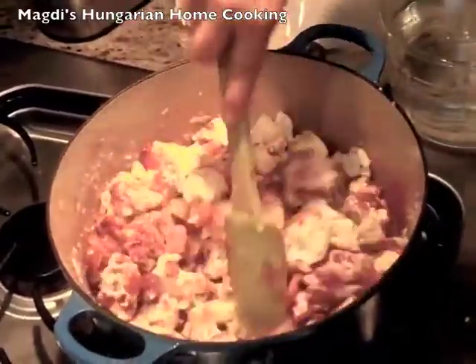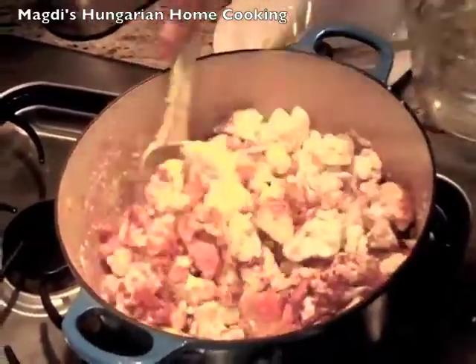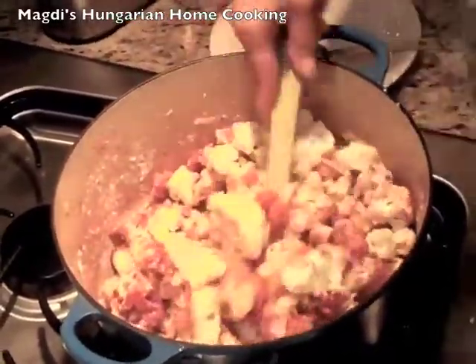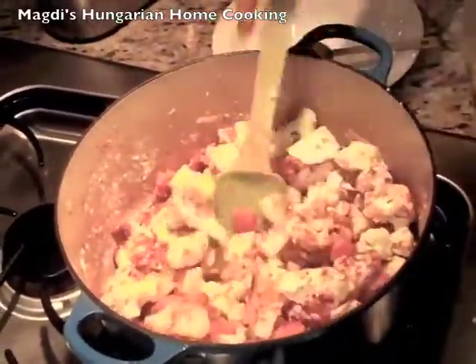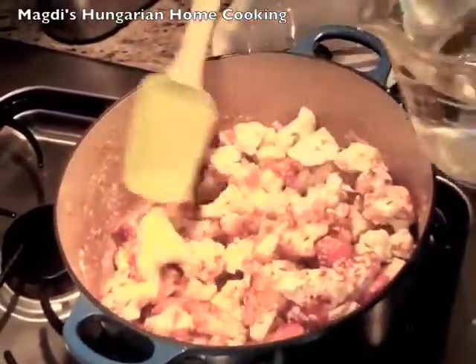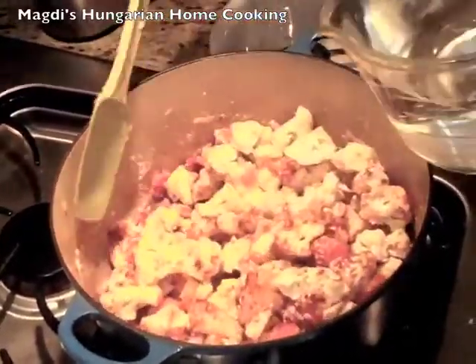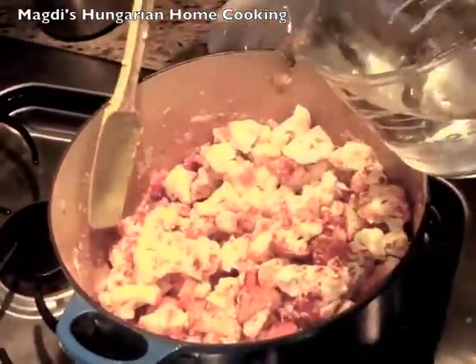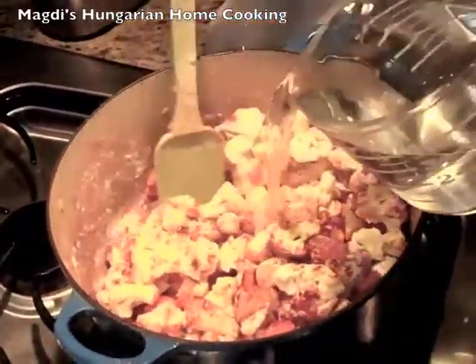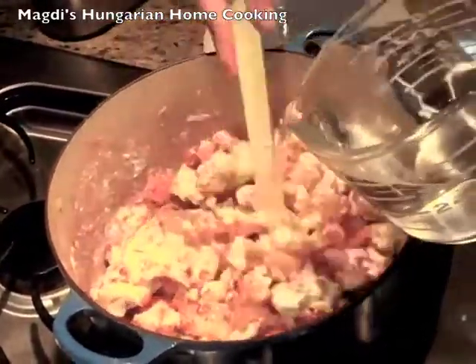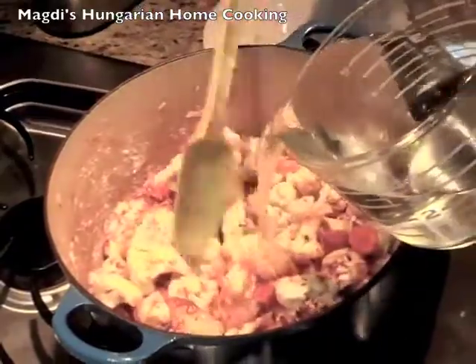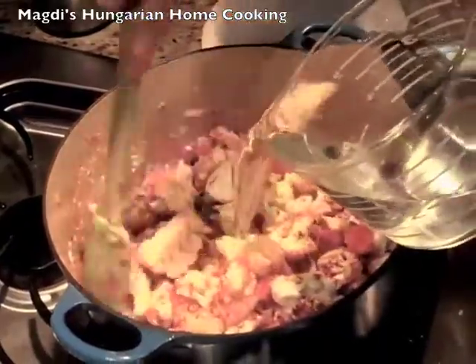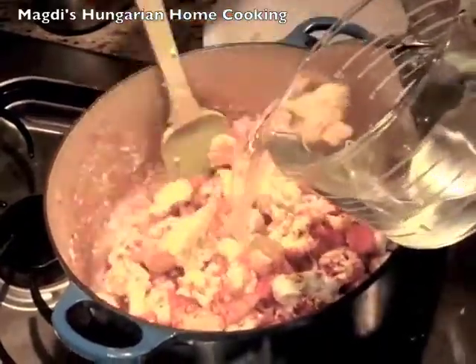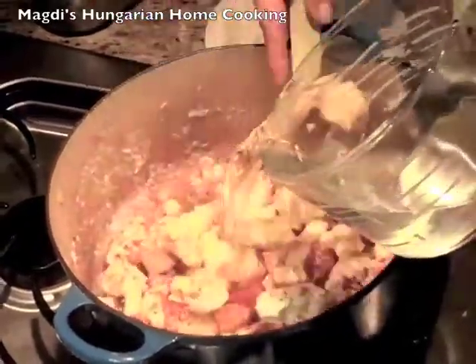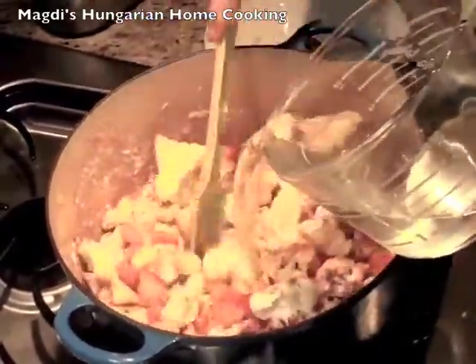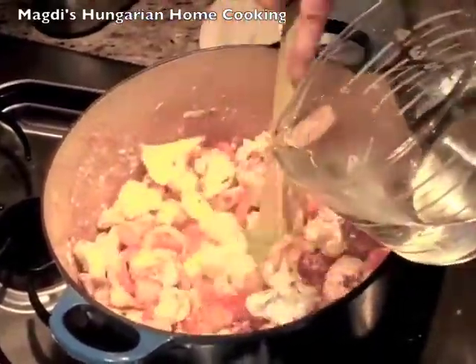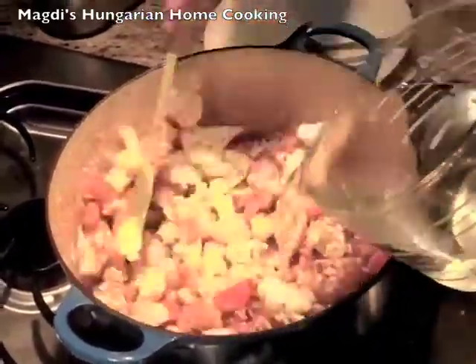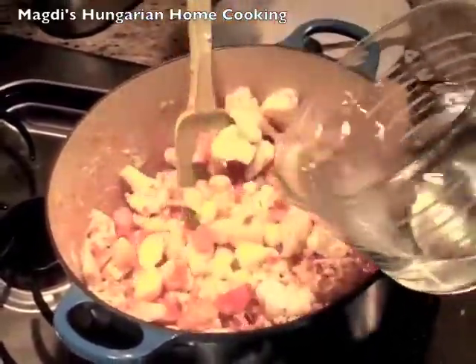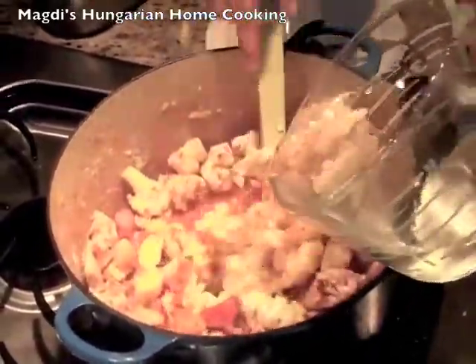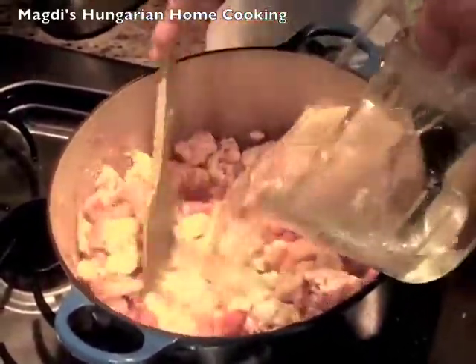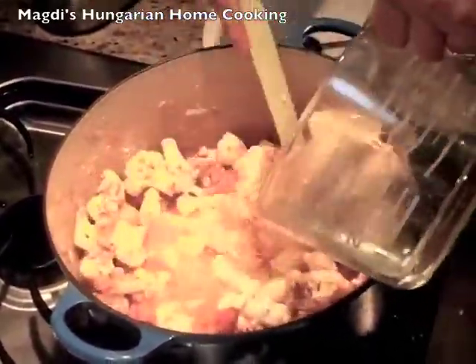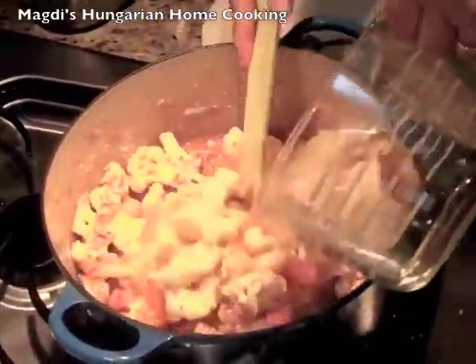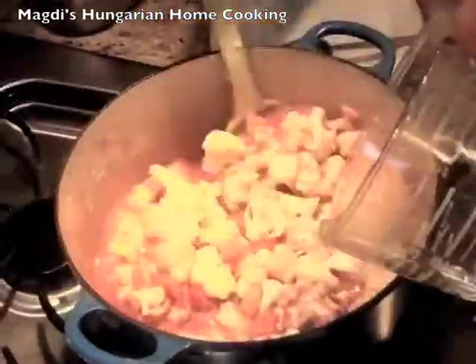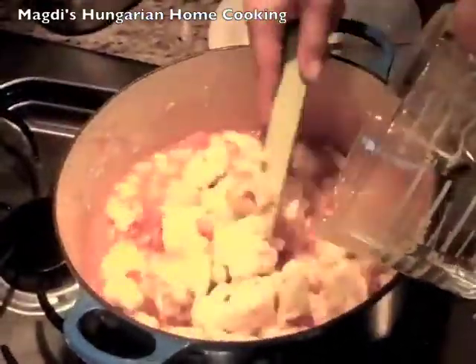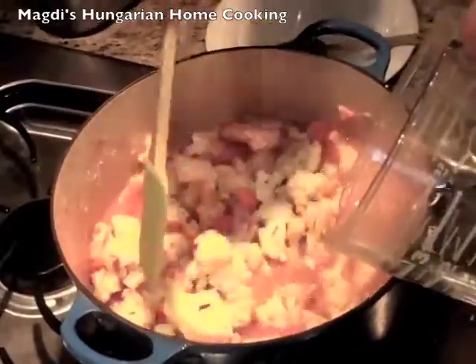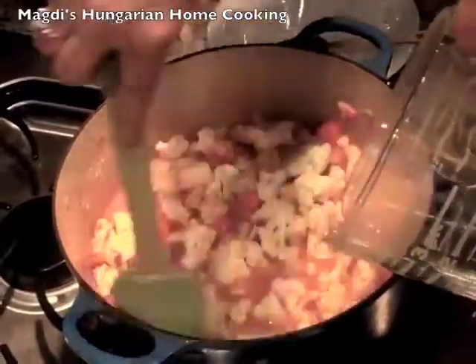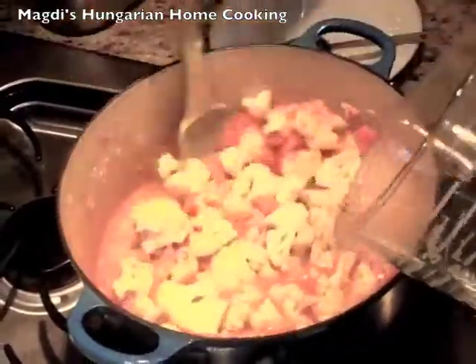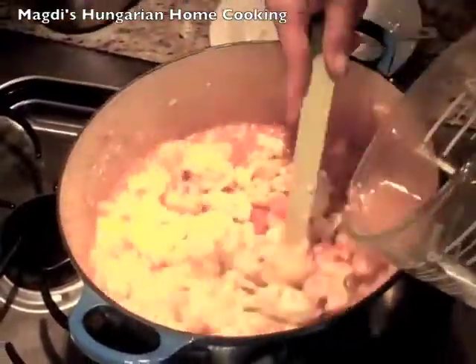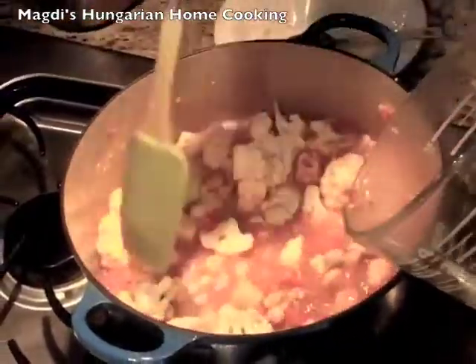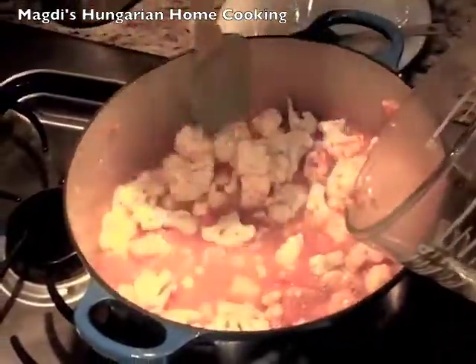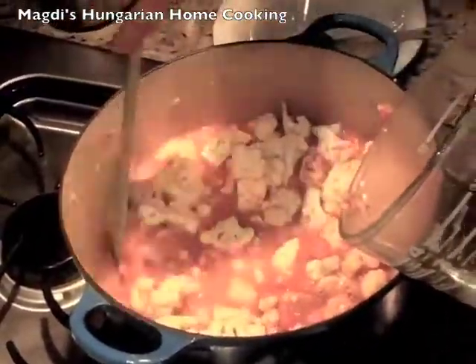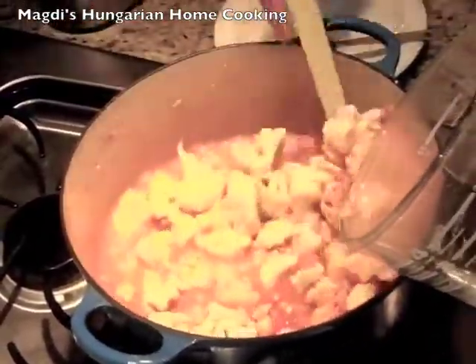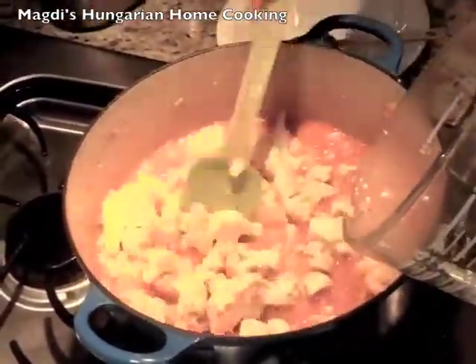You have to add cold water — not hot, cold water. Add four cups and later you can add more. Pepper.